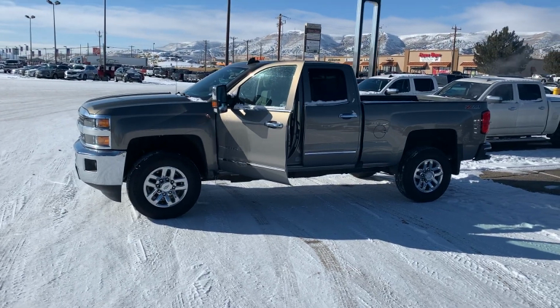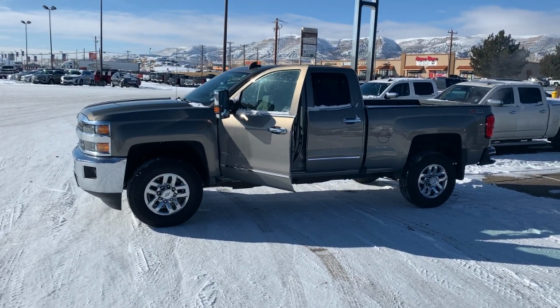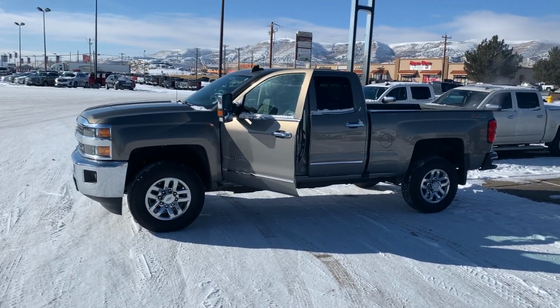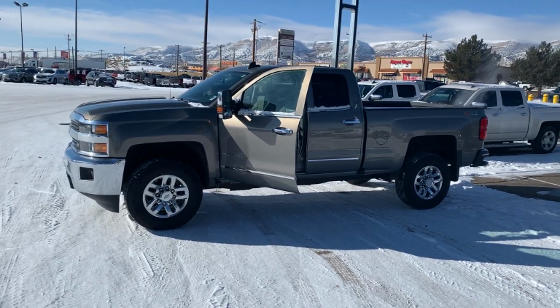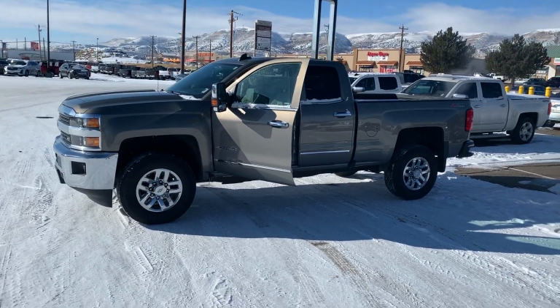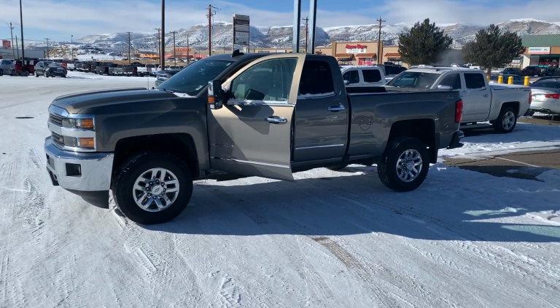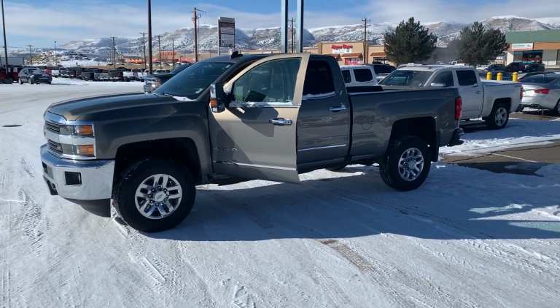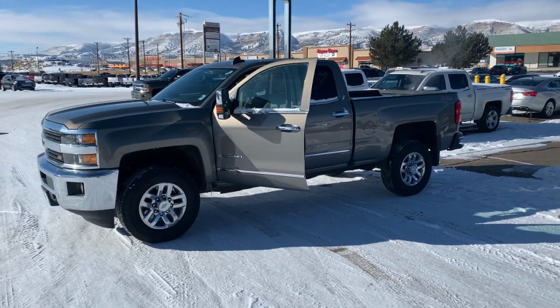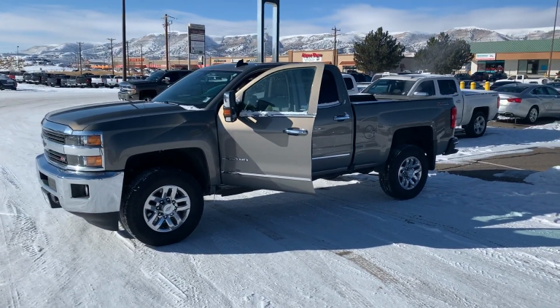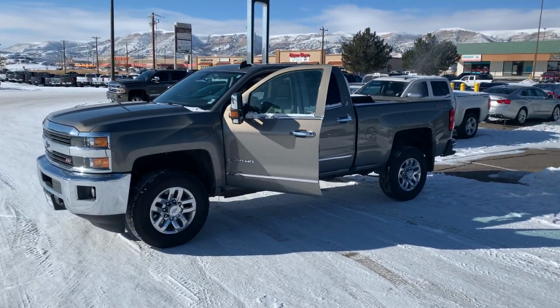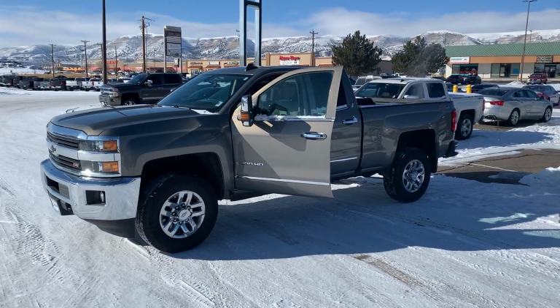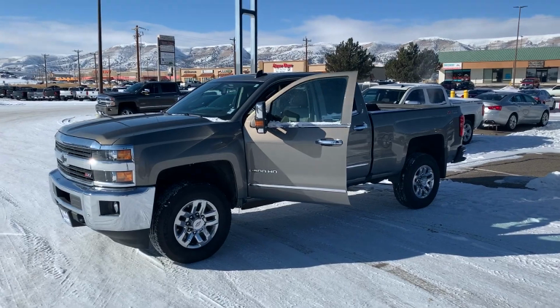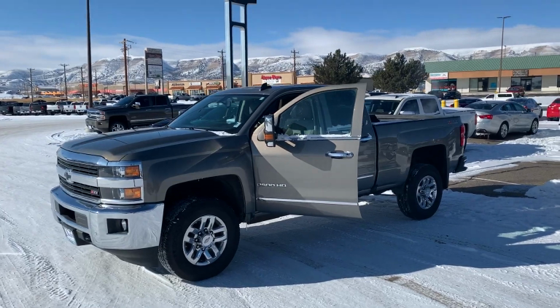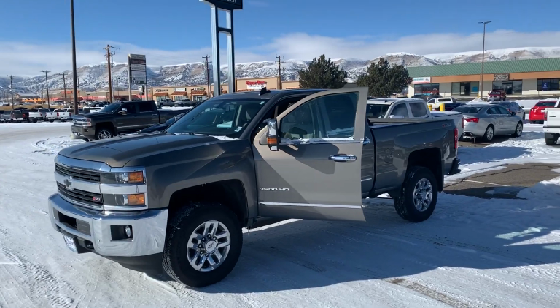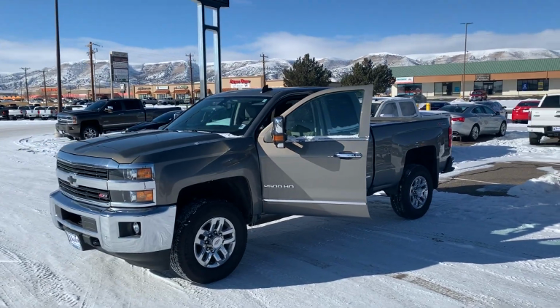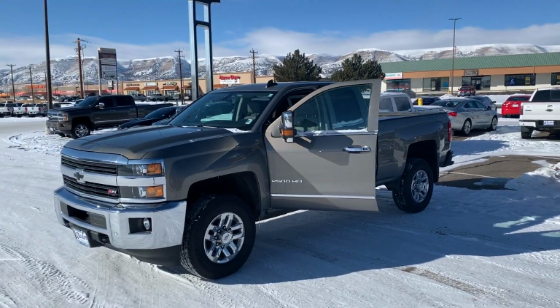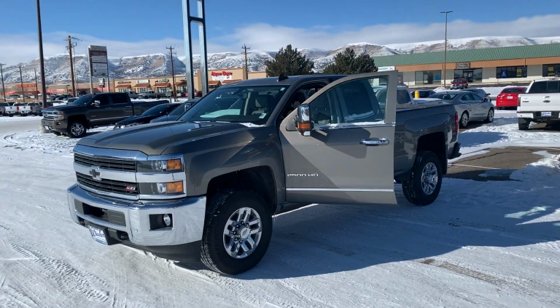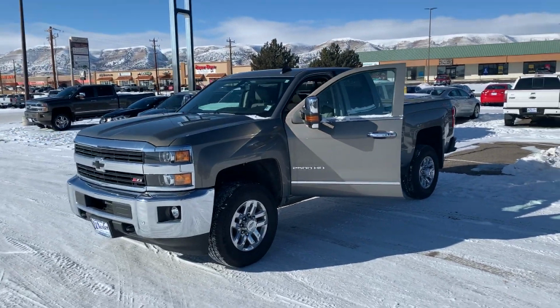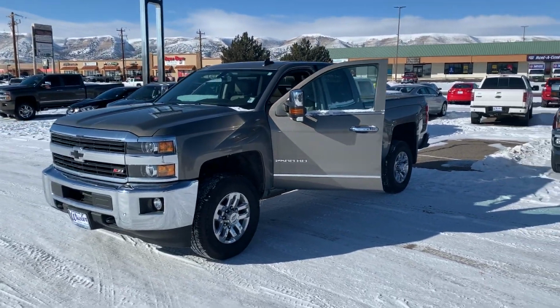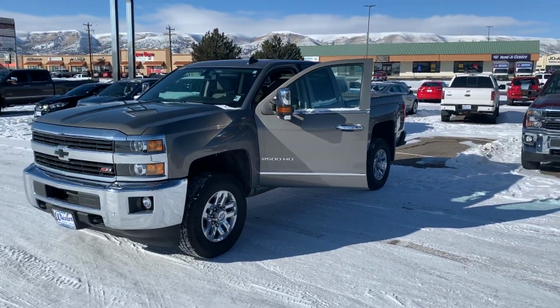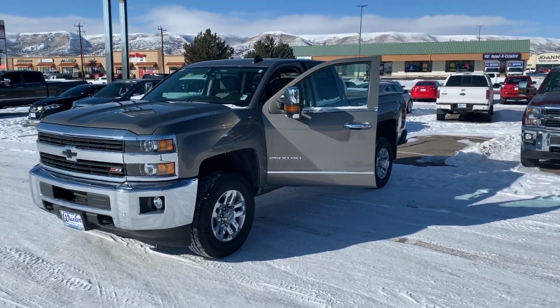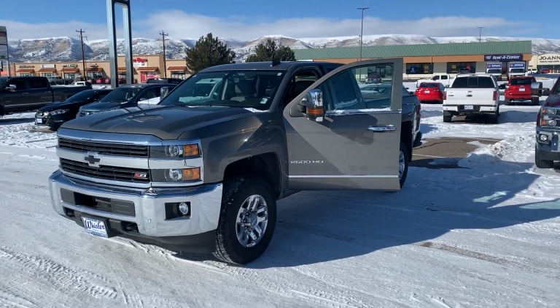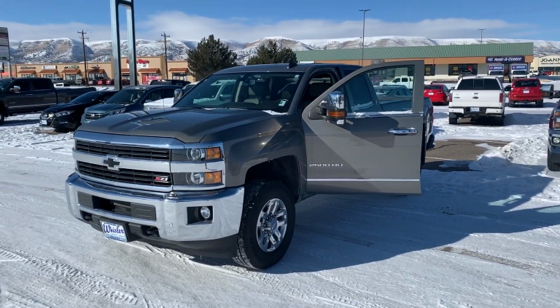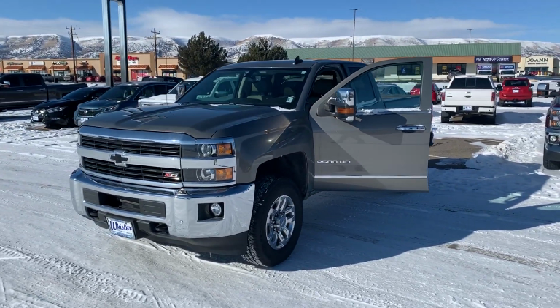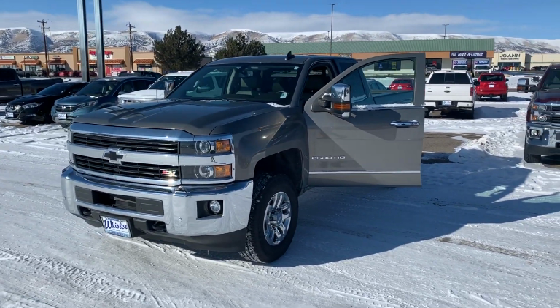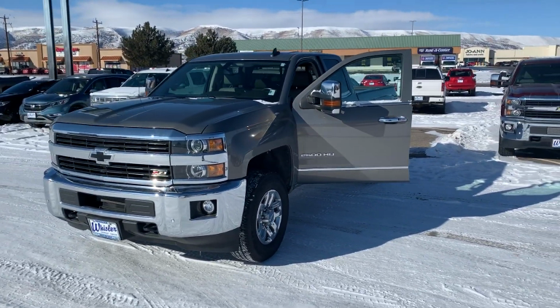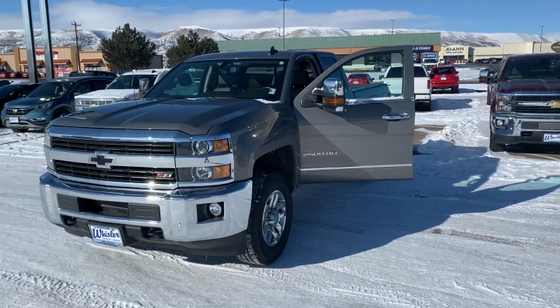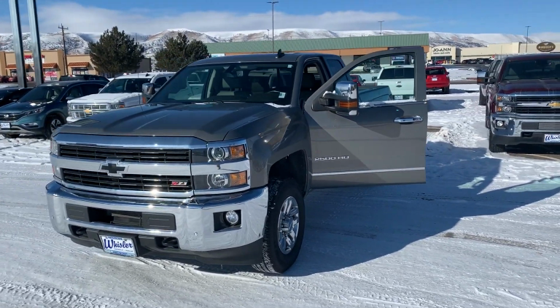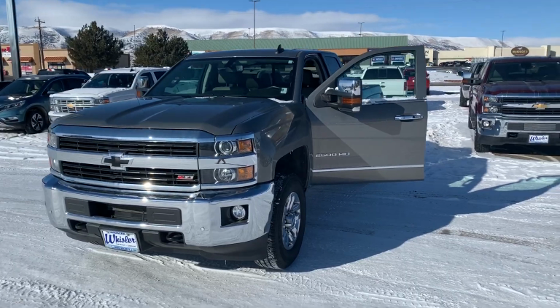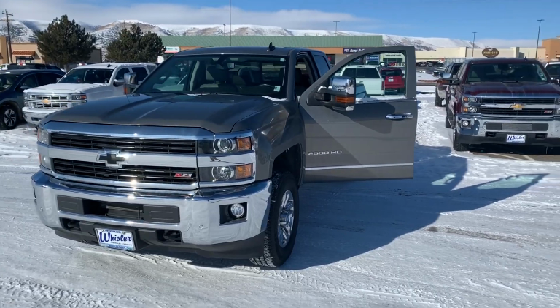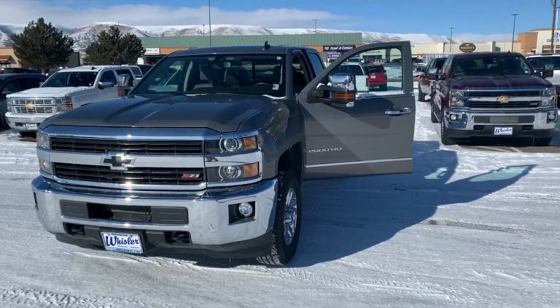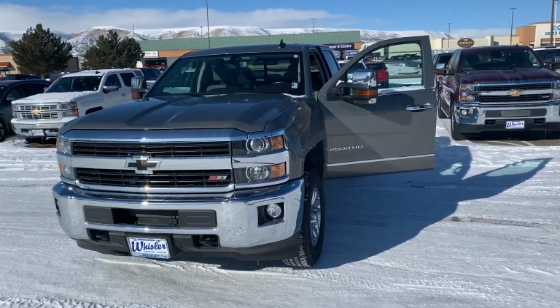Good morning, how you doing? My name is Ben Lail down here at Whistler Chevrolet Cadillac. Candace asked me to do a video for you on this 2017 Chevy three-quarter ton.